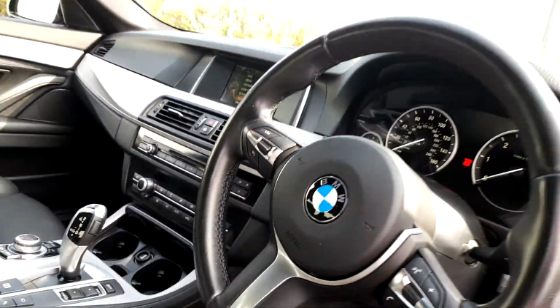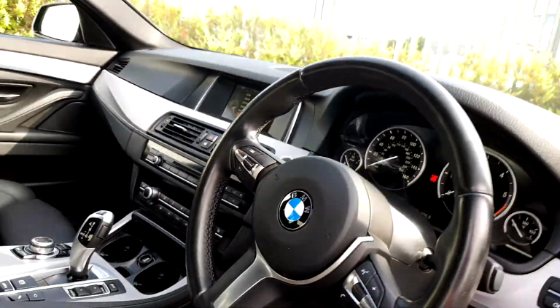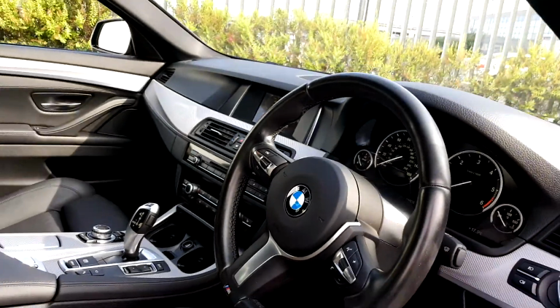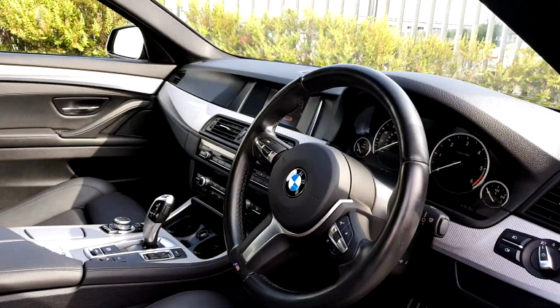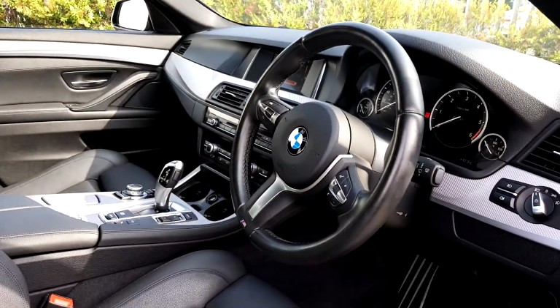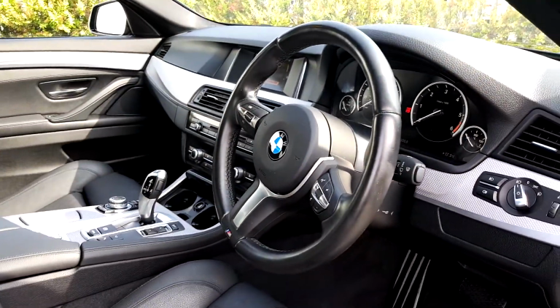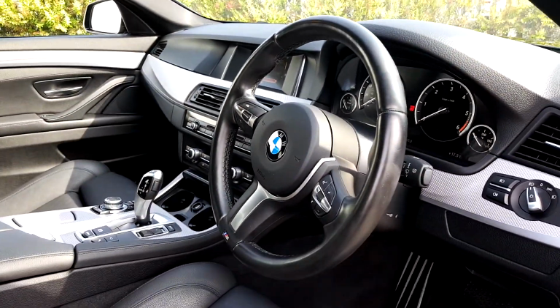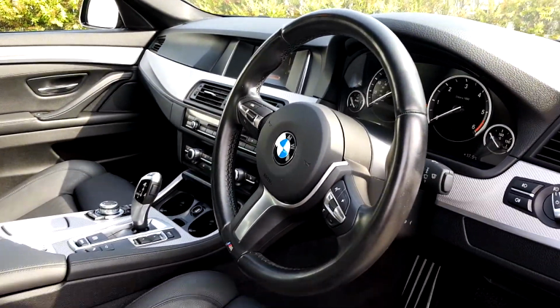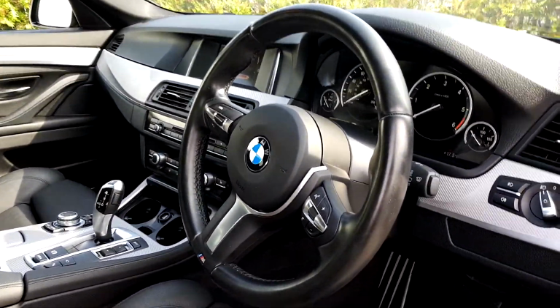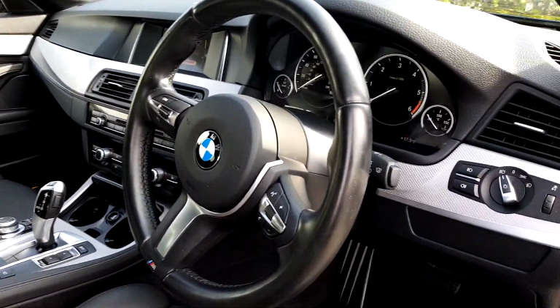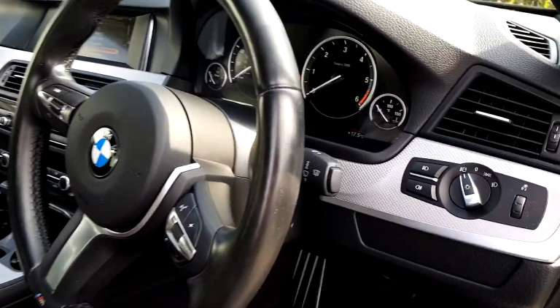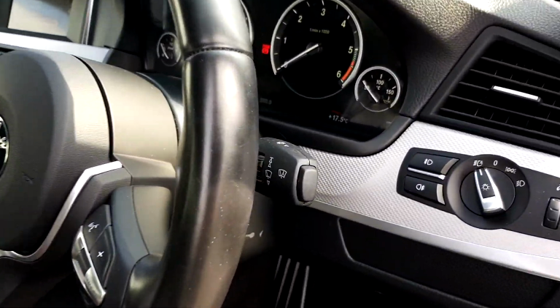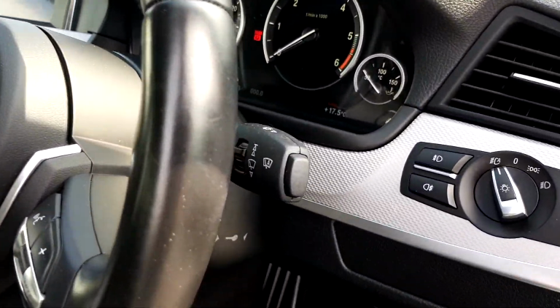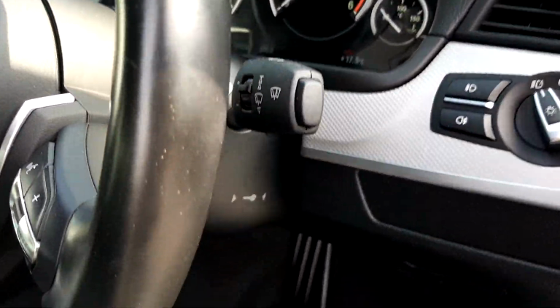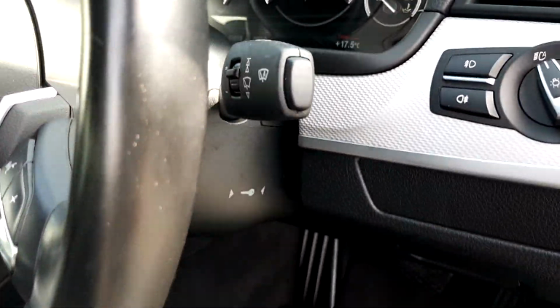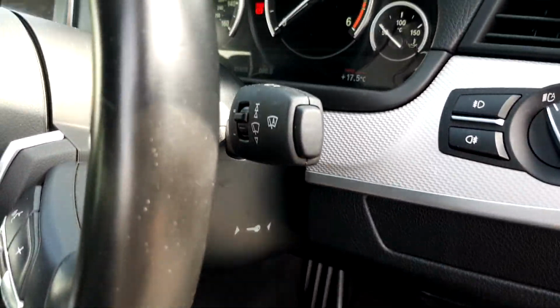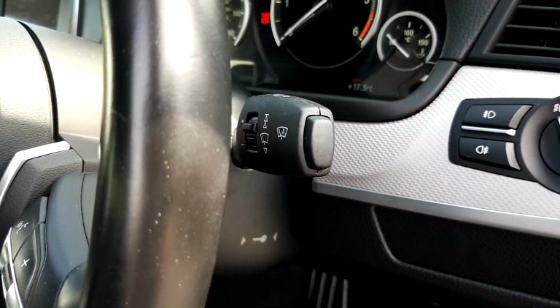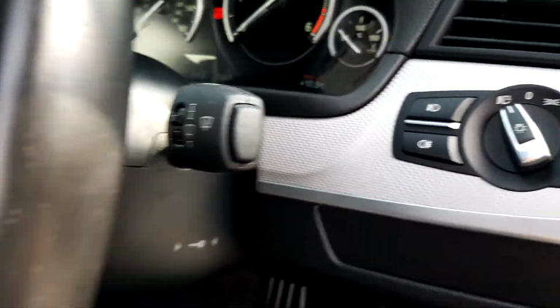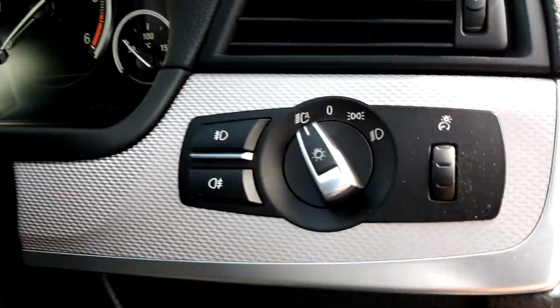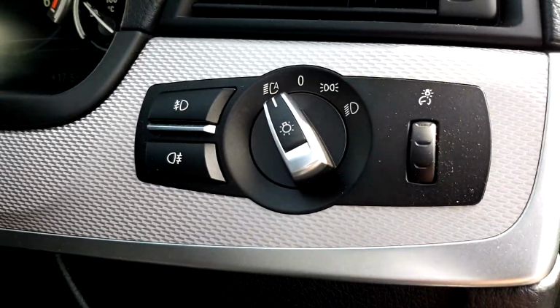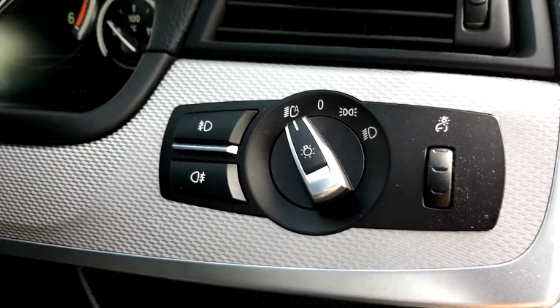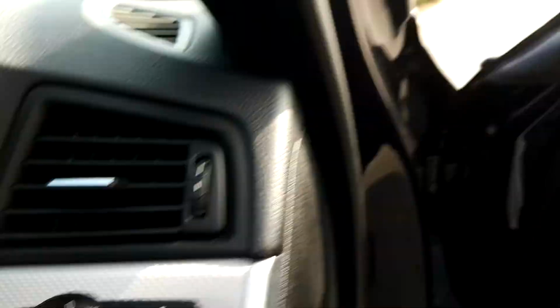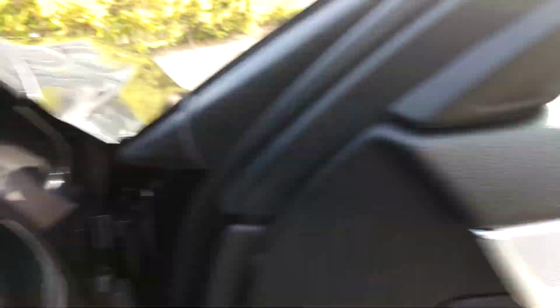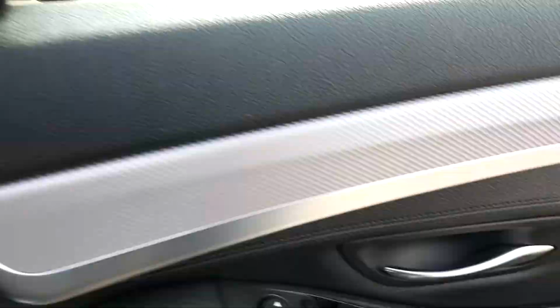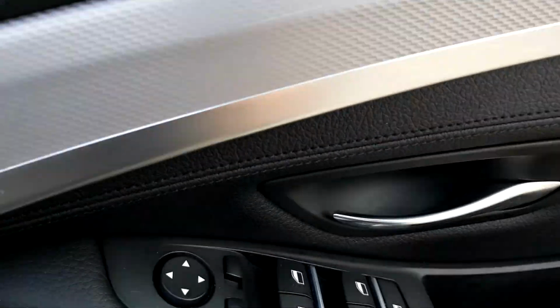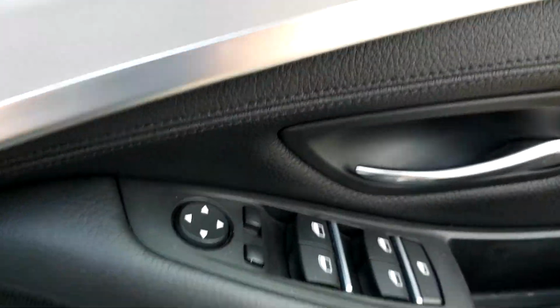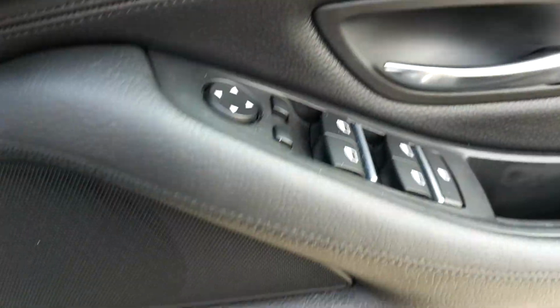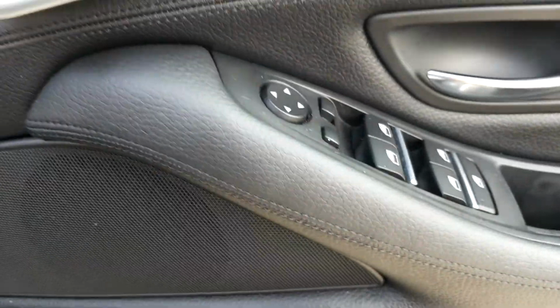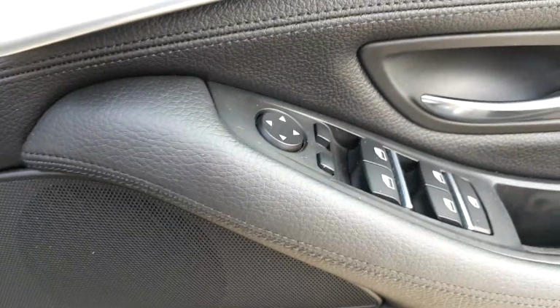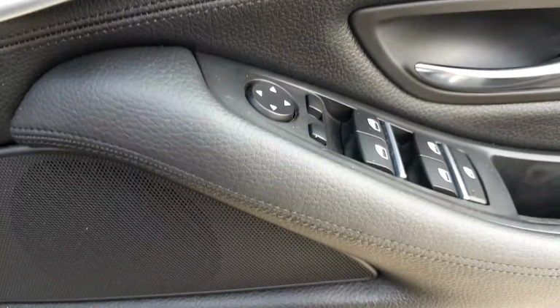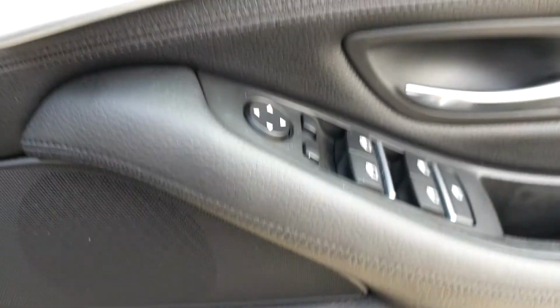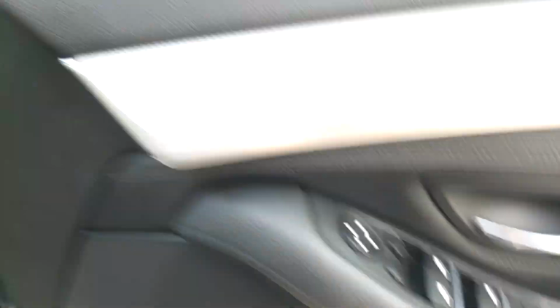It's got the M Sport steering wheel with cruise control, automatic window wipers, automatic headlights and electric window controls front and back.